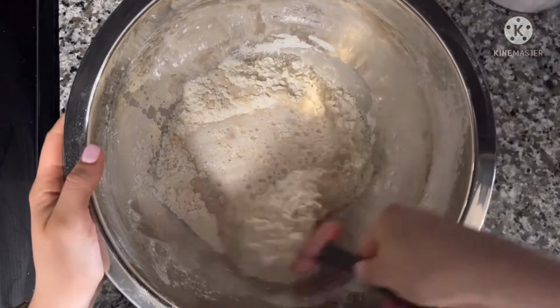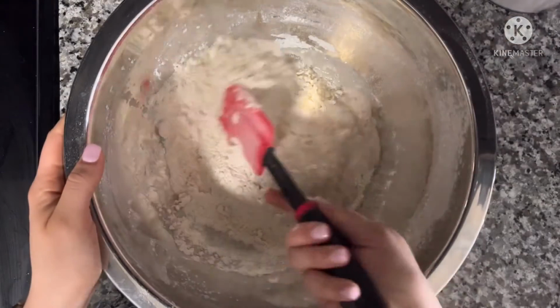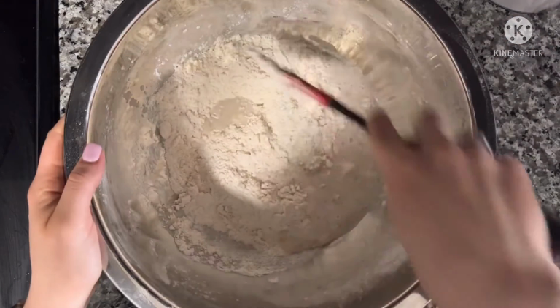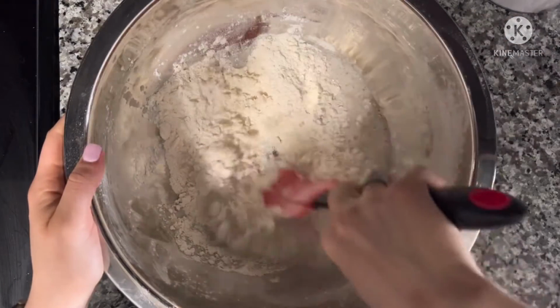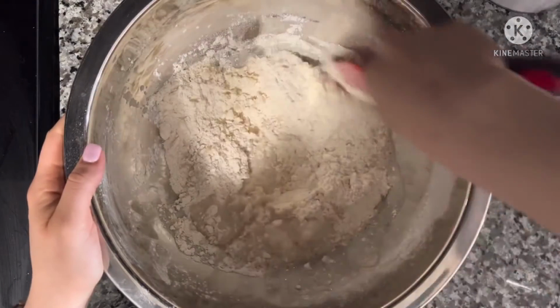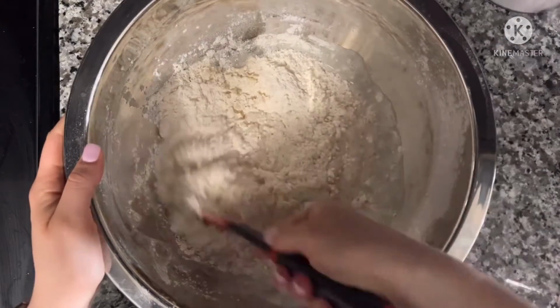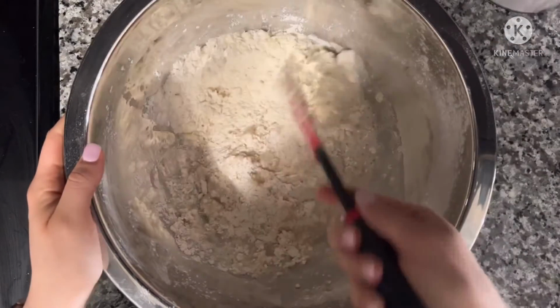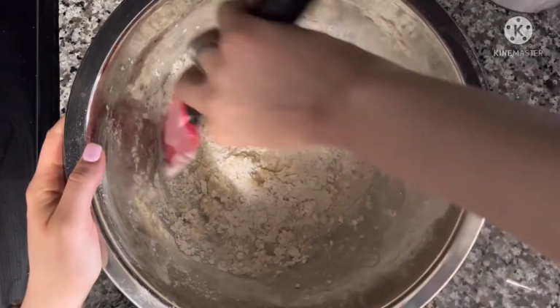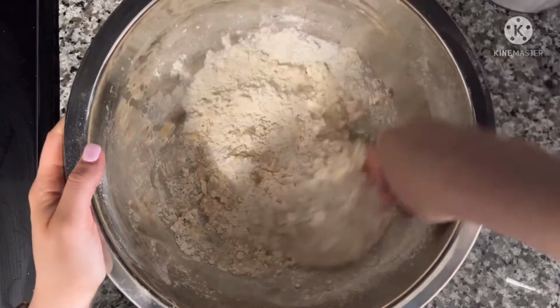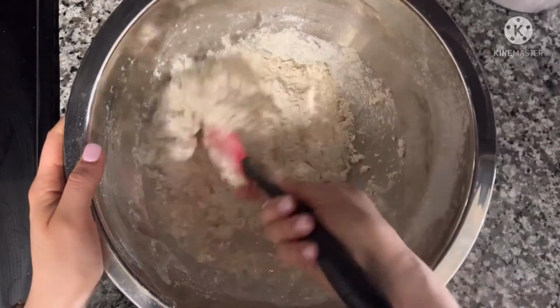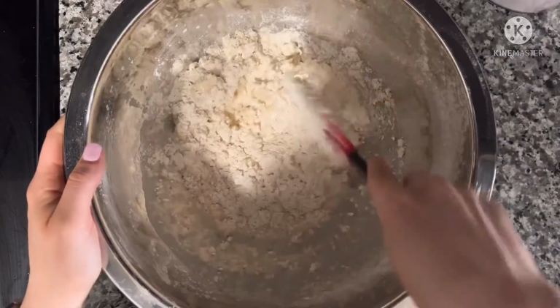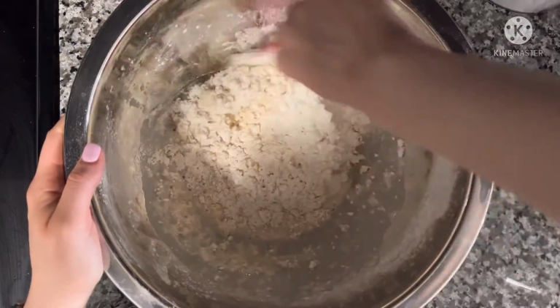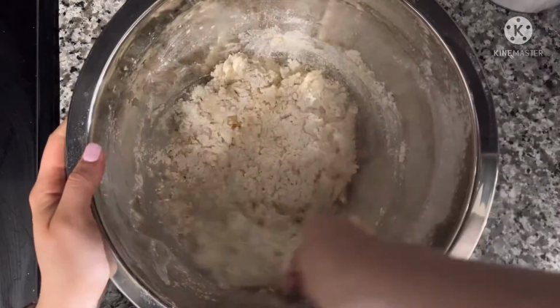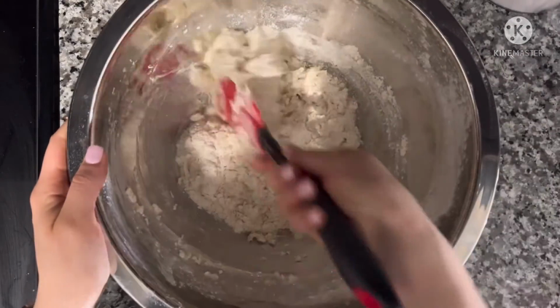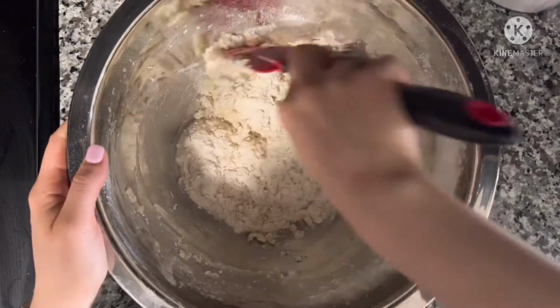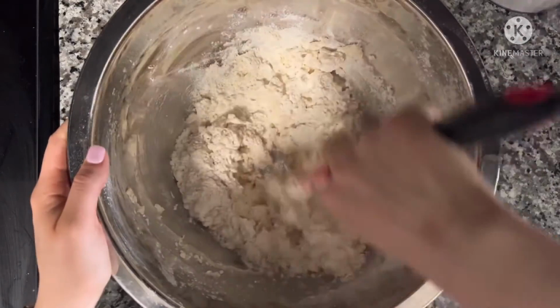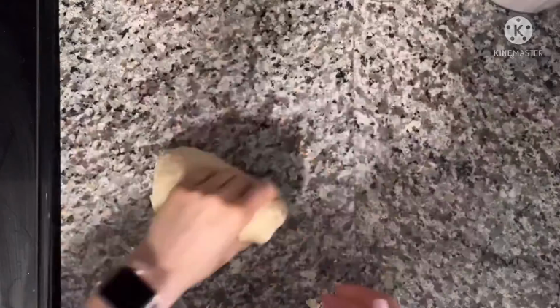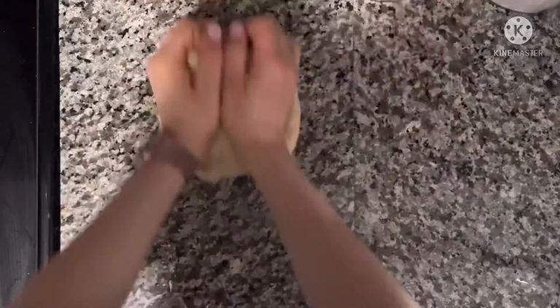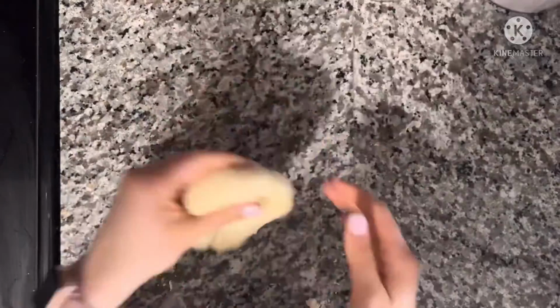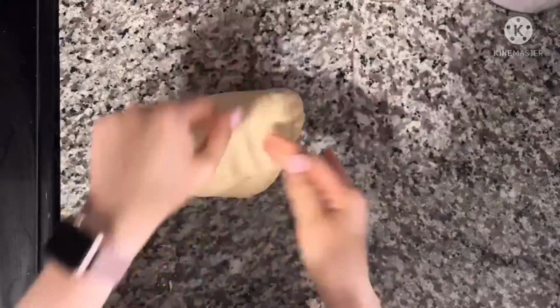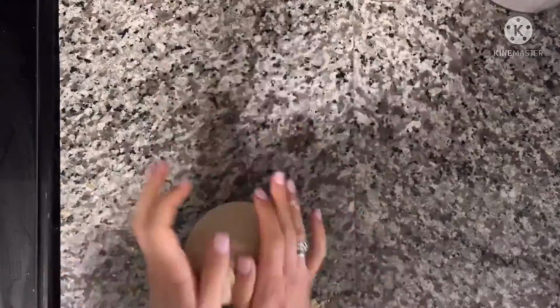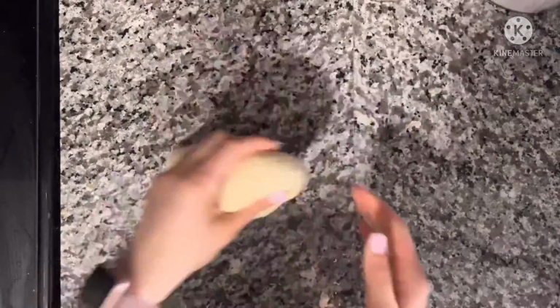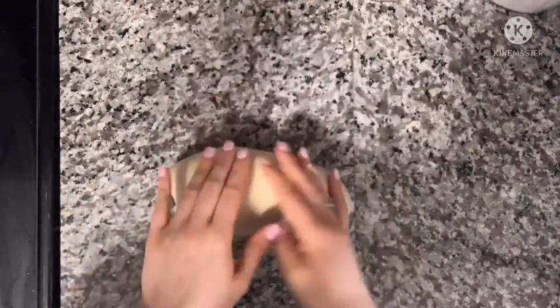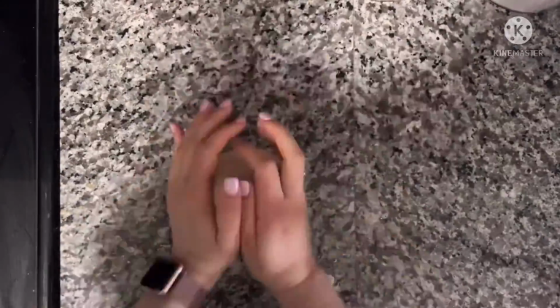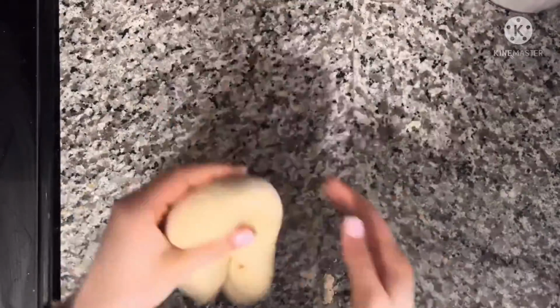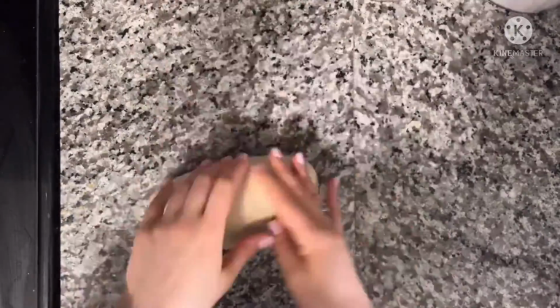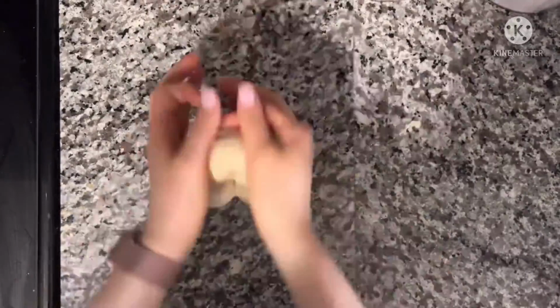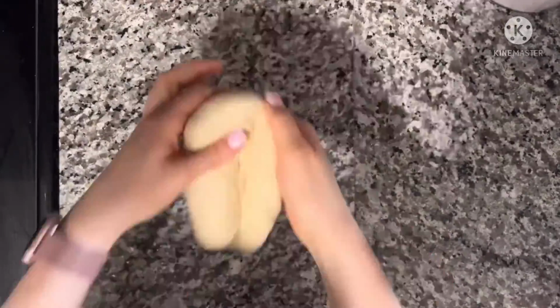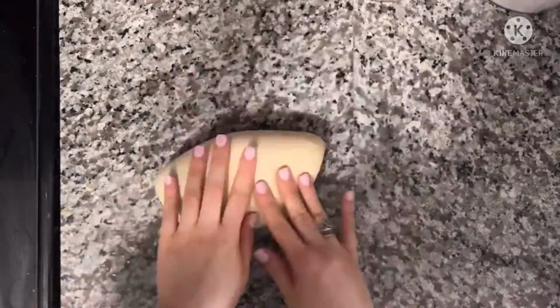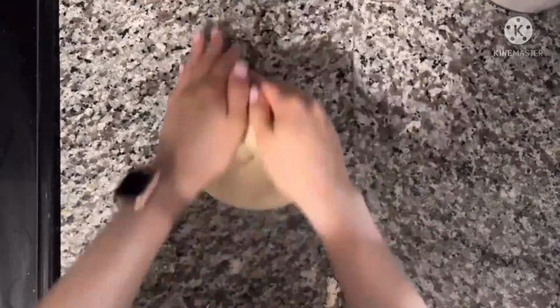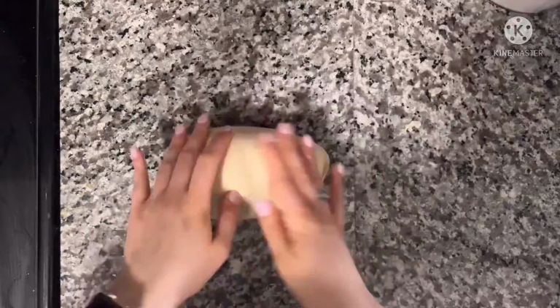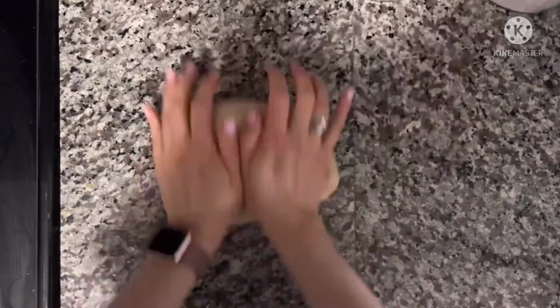You then want to stir to combine until it becomes a dough. This next part is me kneading the dough — I decided to speed it up because I did 10 minutes of it.